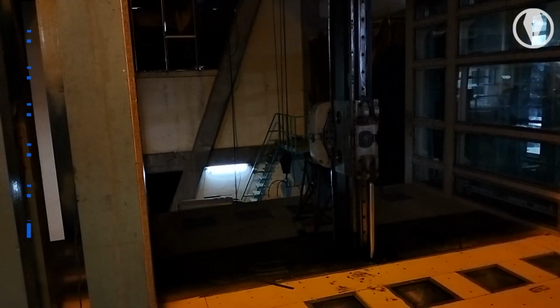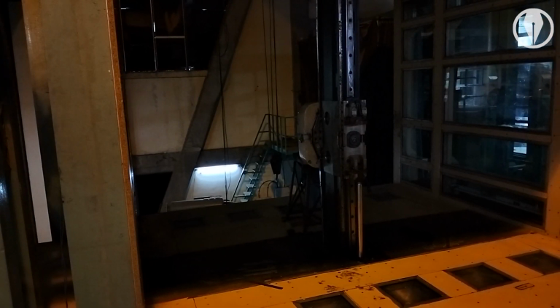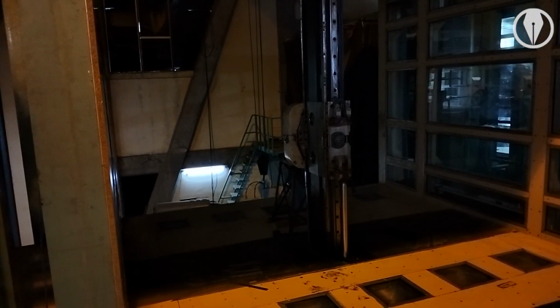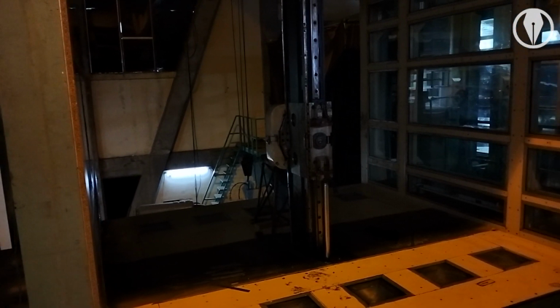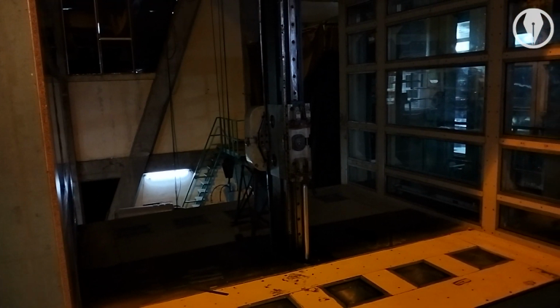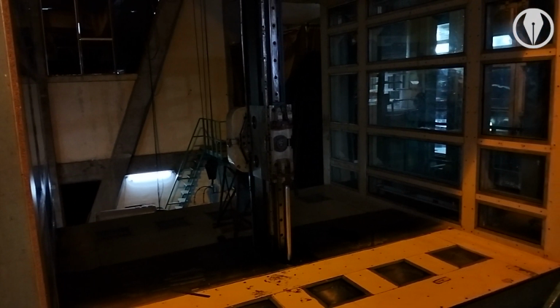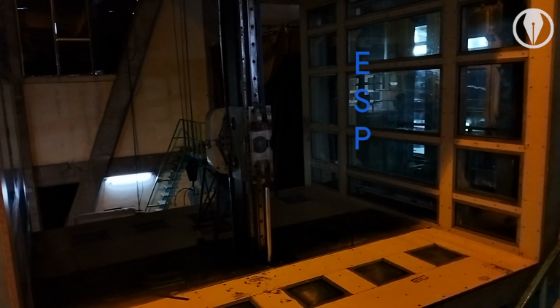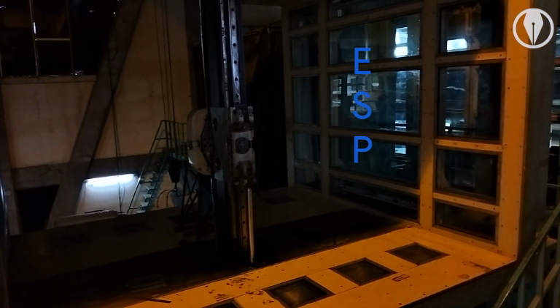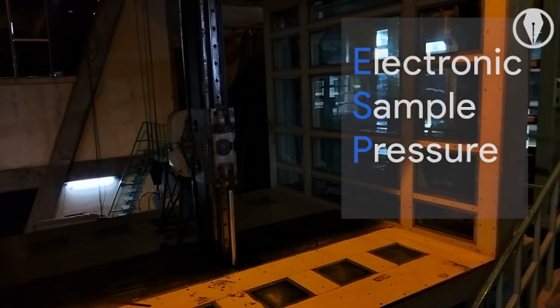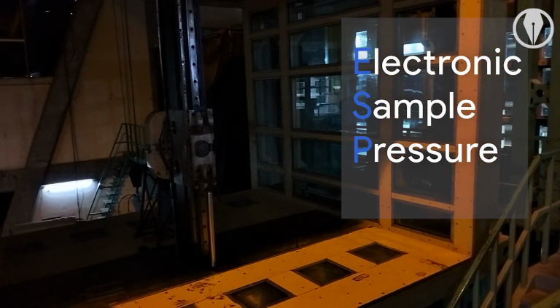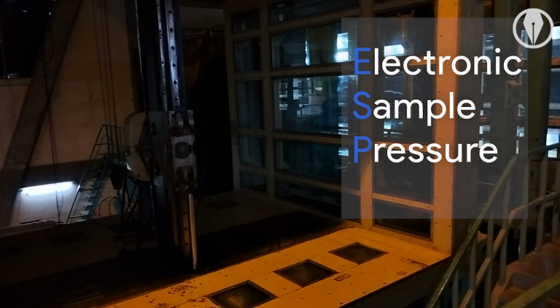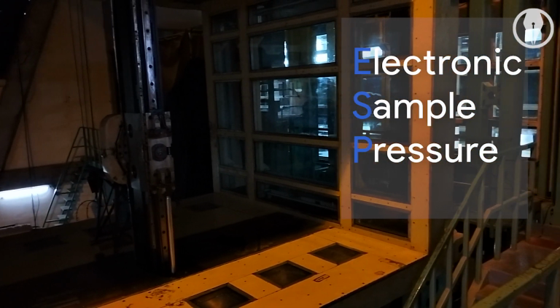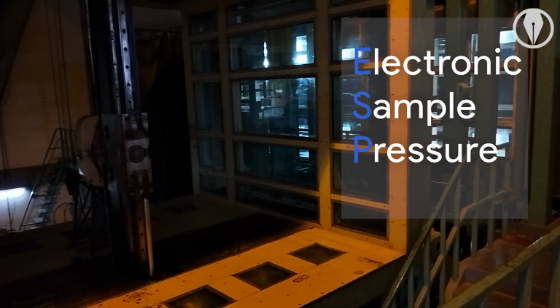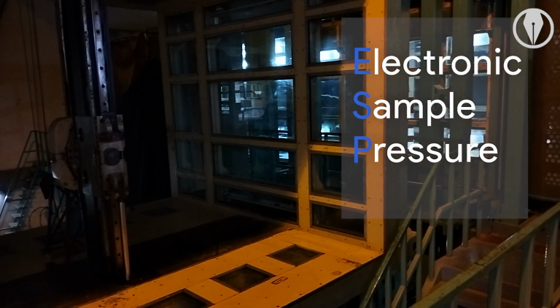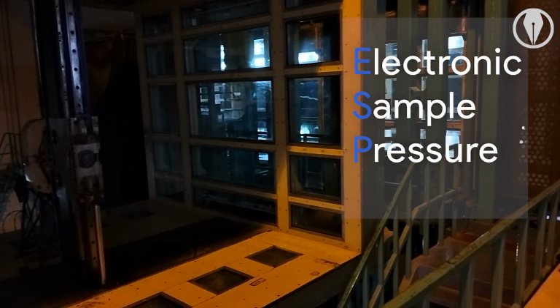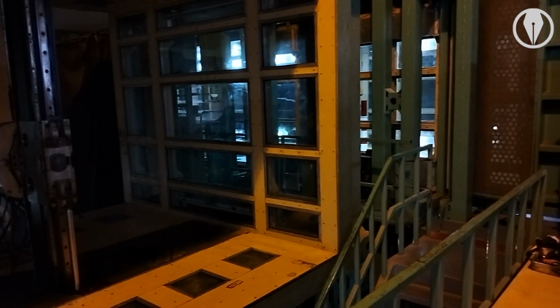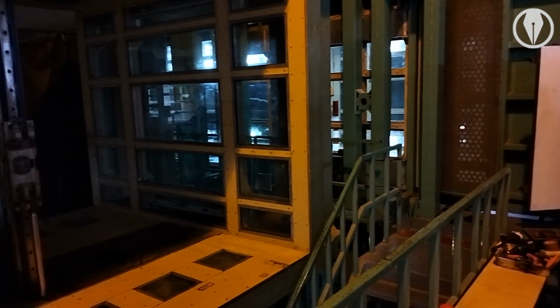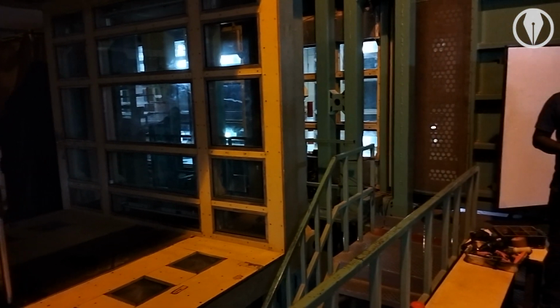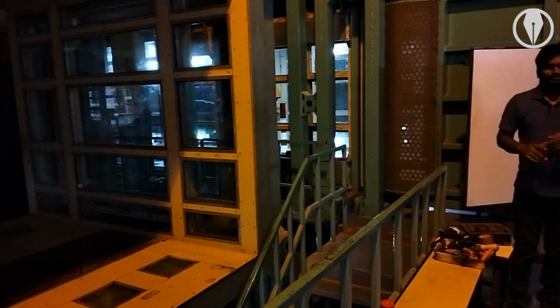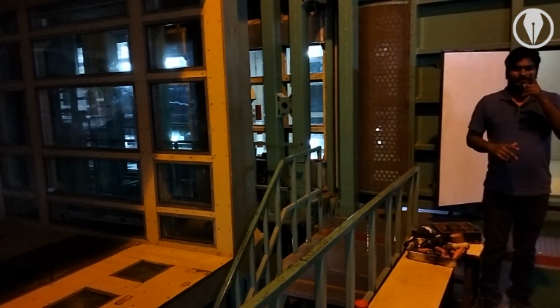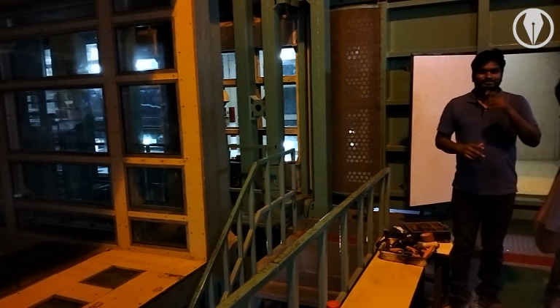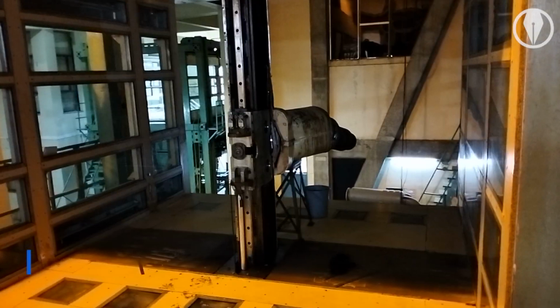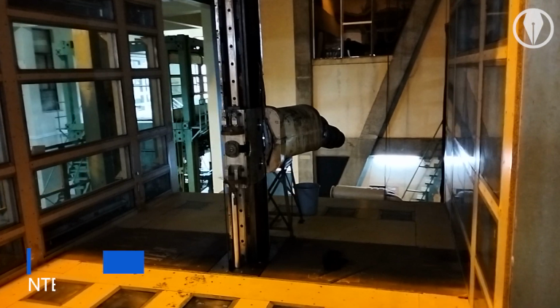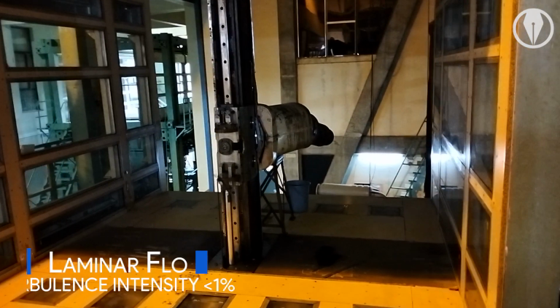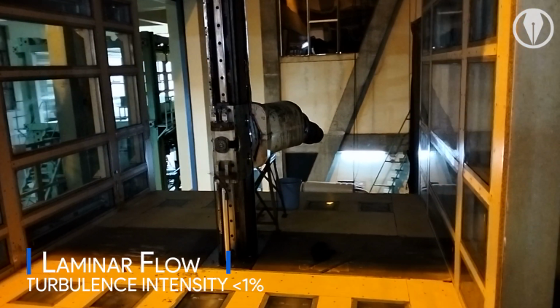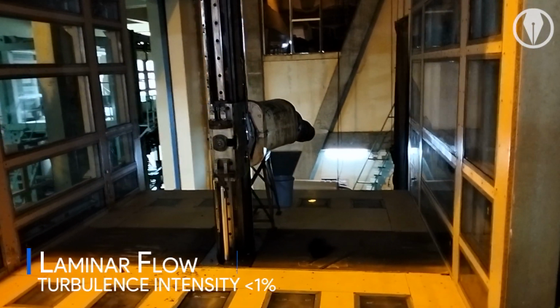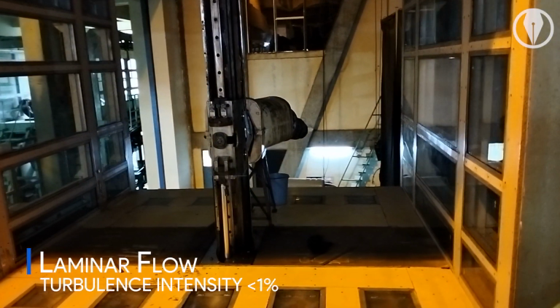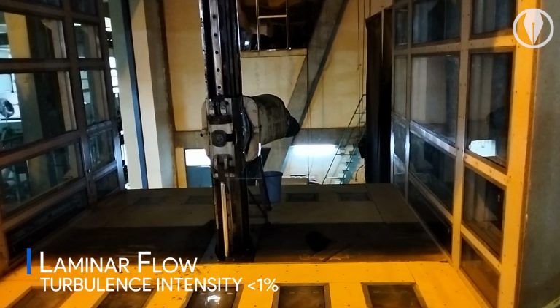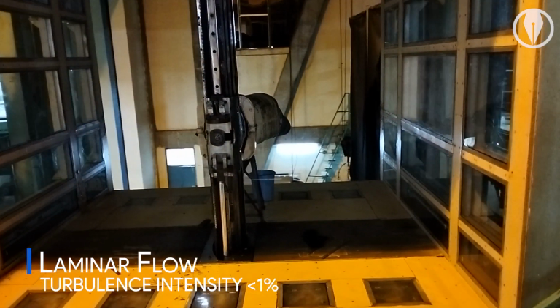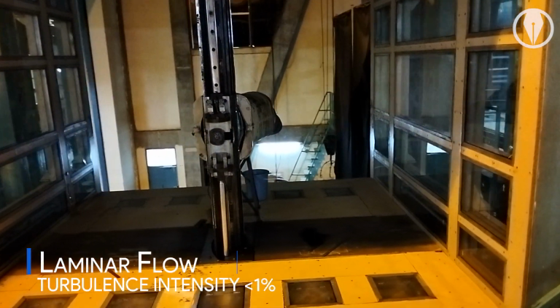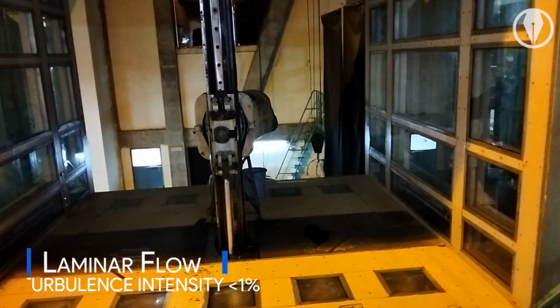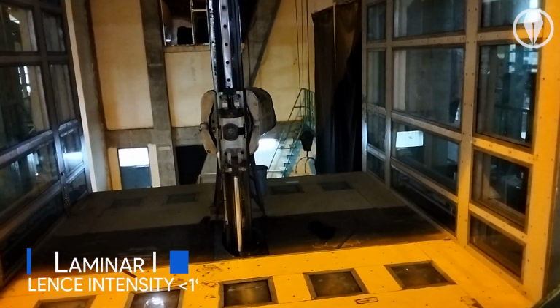The technique used to operate the wind tunnel is ESP, electronic sample pressure. An atmospheric boundary layer is replicated within the facility and a laminar flow with turbulence intensity lesser than 1% is achieved.